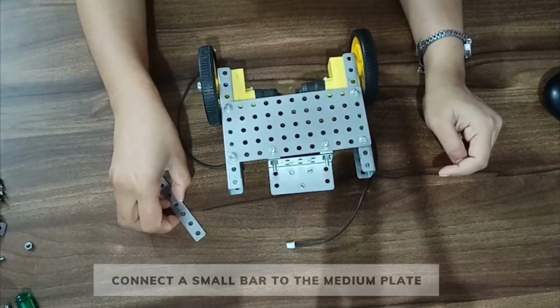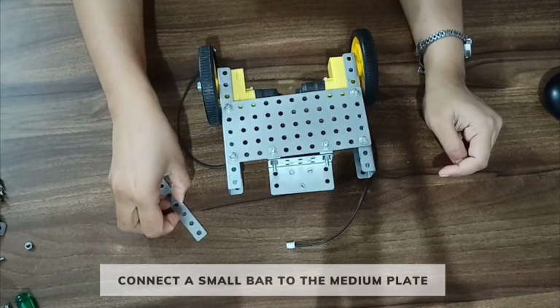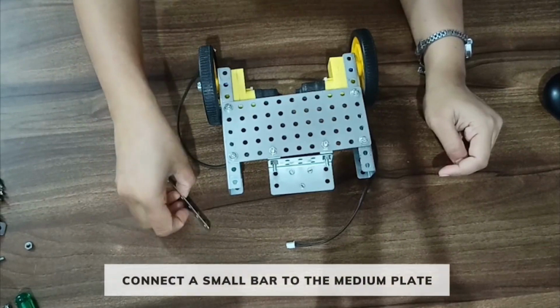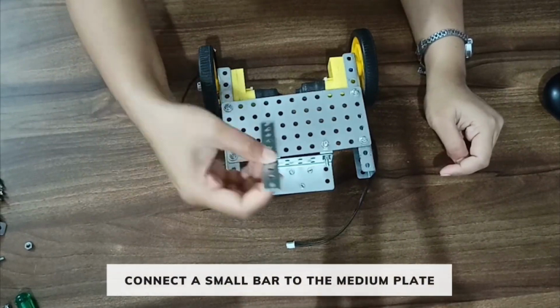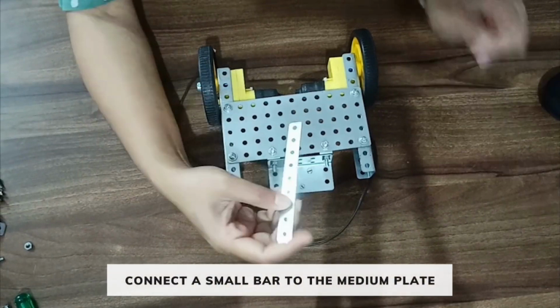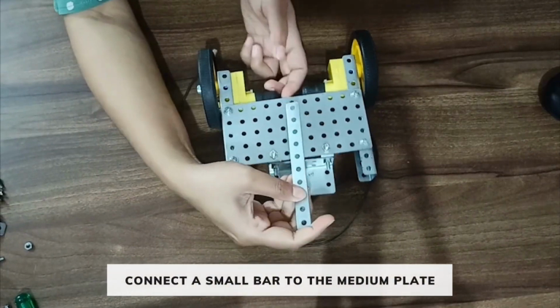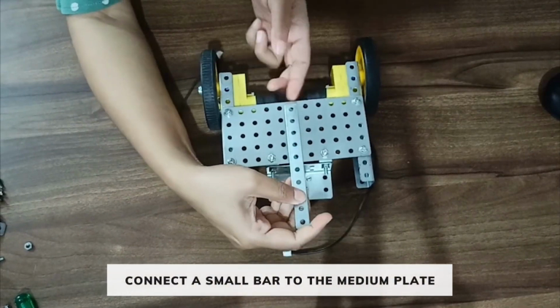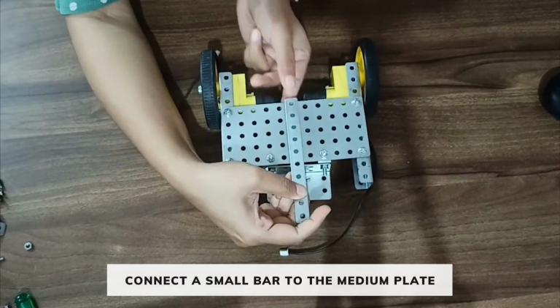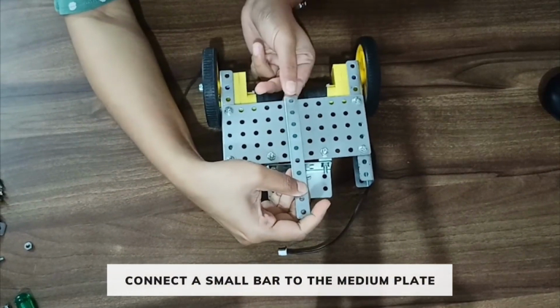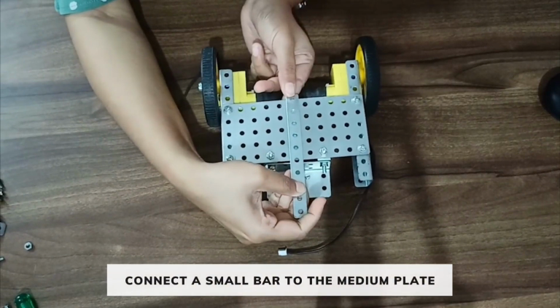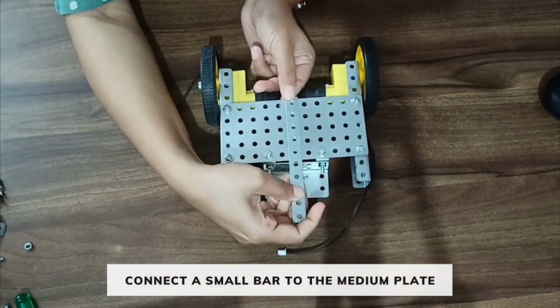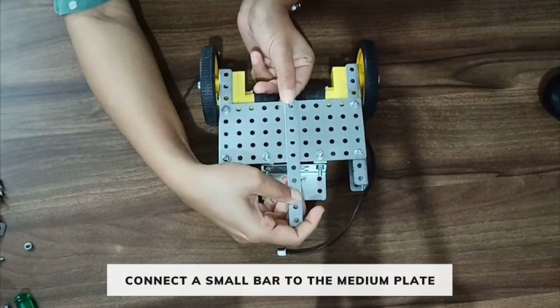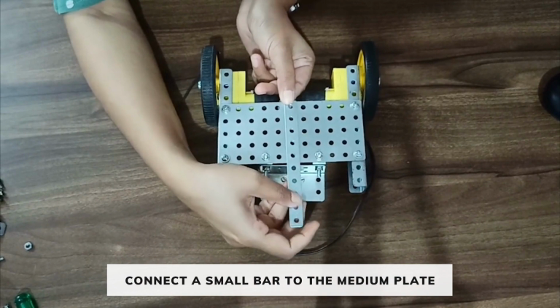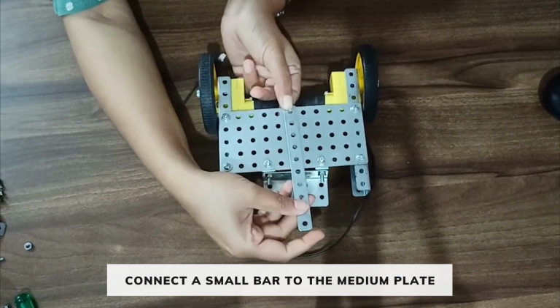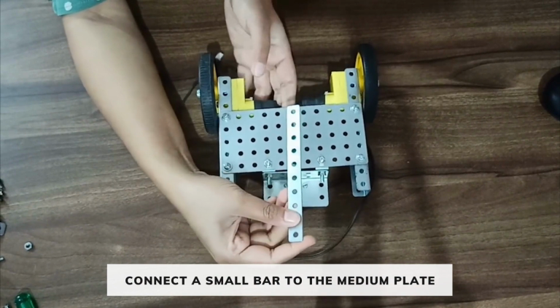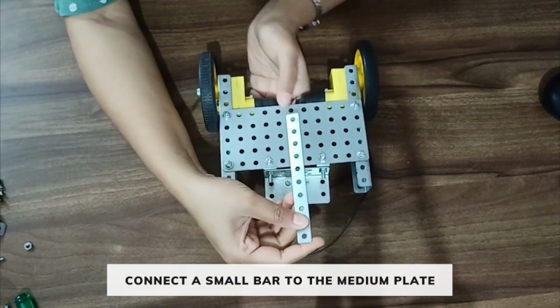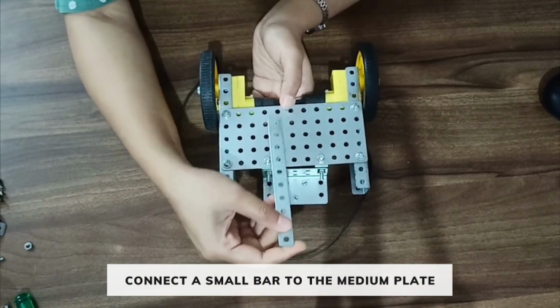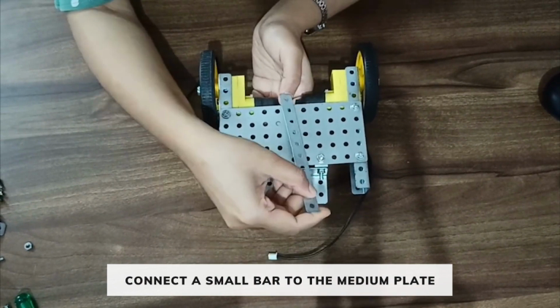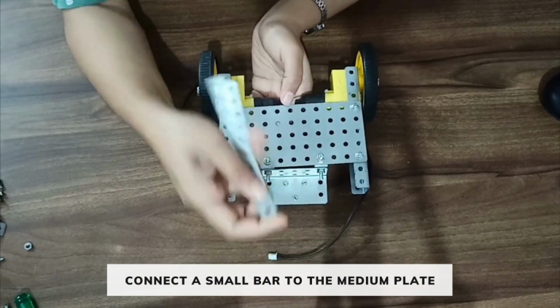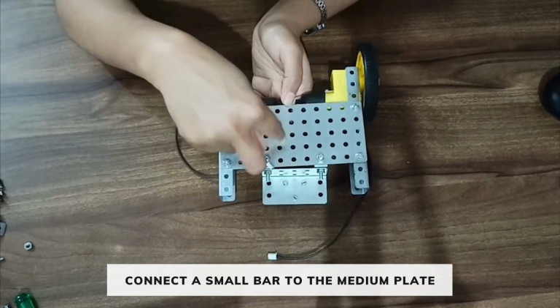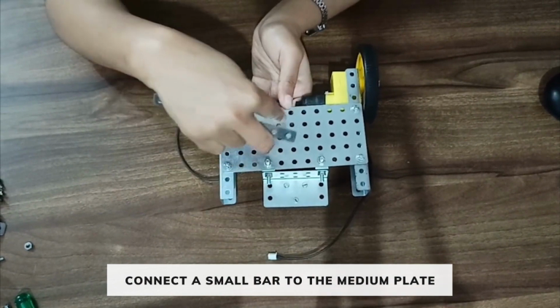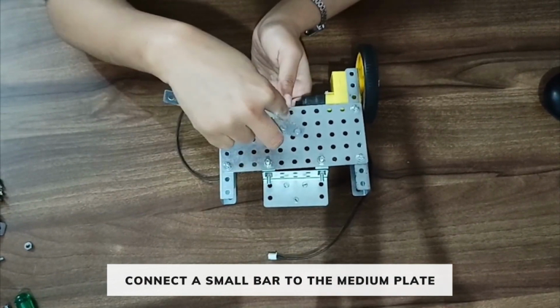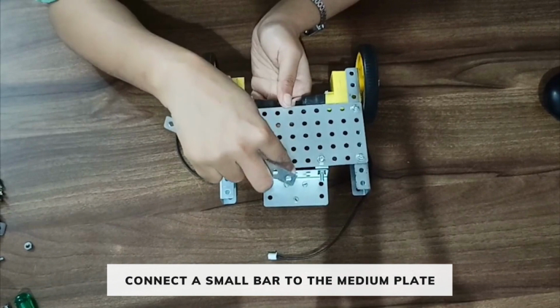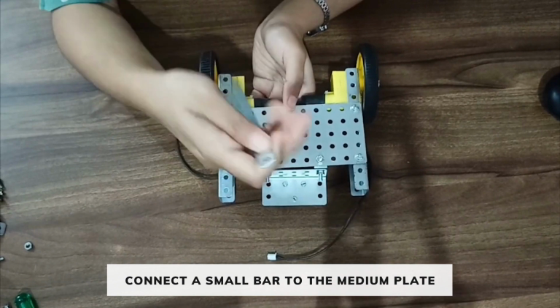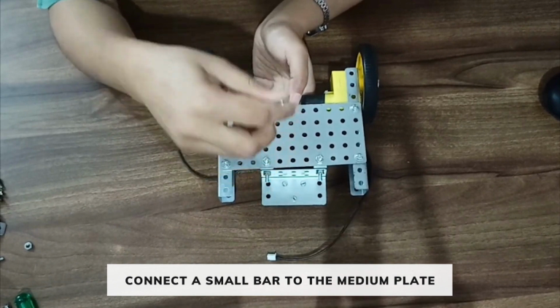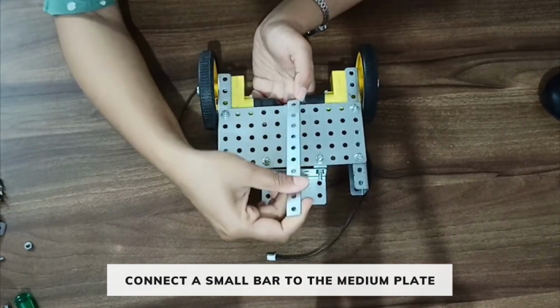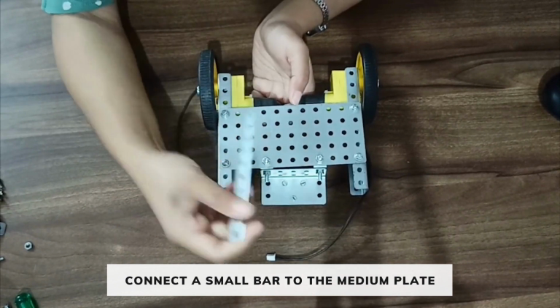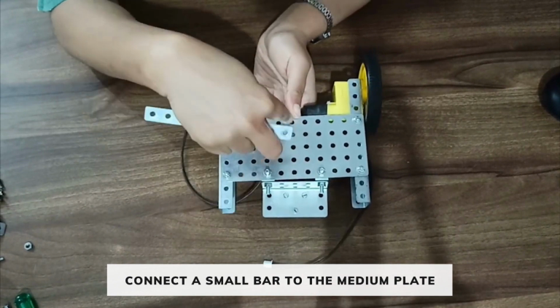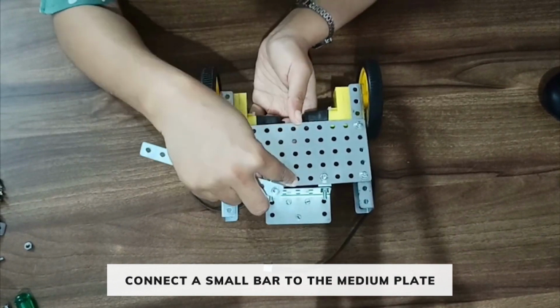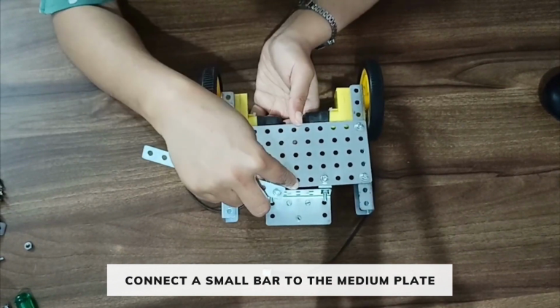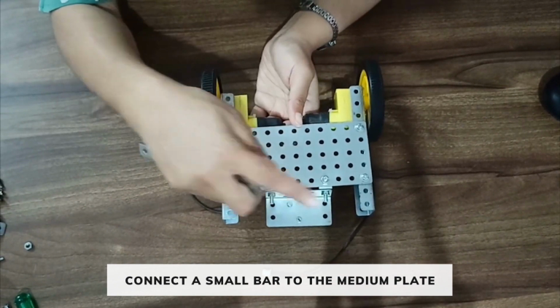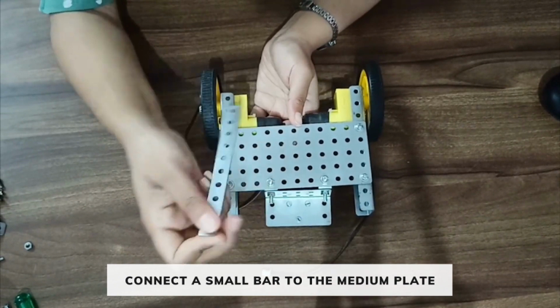Now take a small bar and attach the small bar to the medium plate in this way. You need to connect the small bar under the middle column of the metal plate.